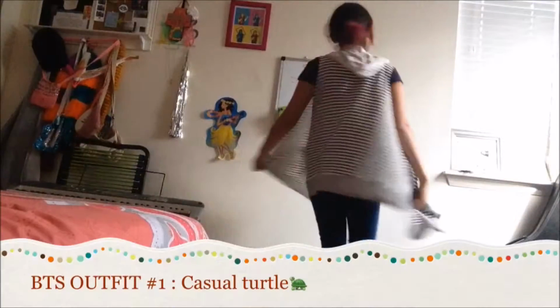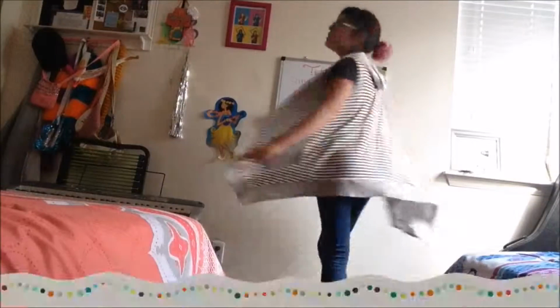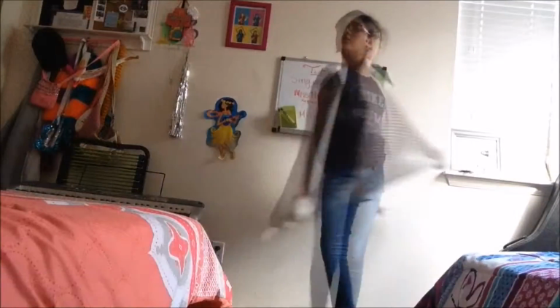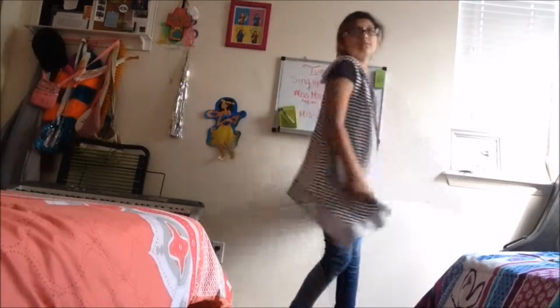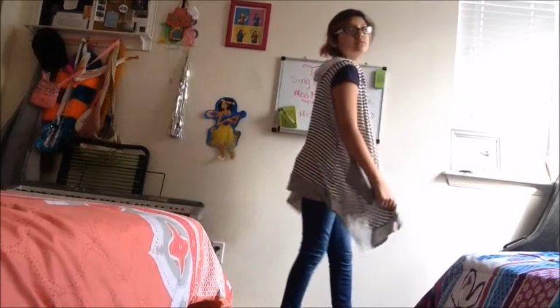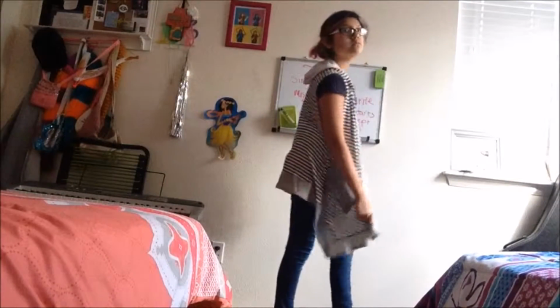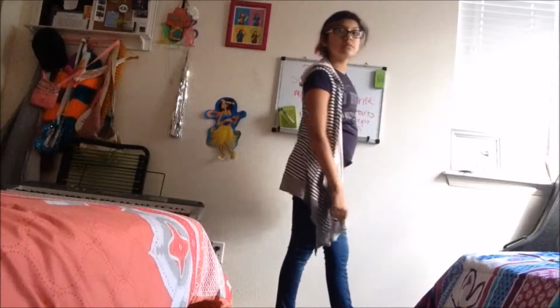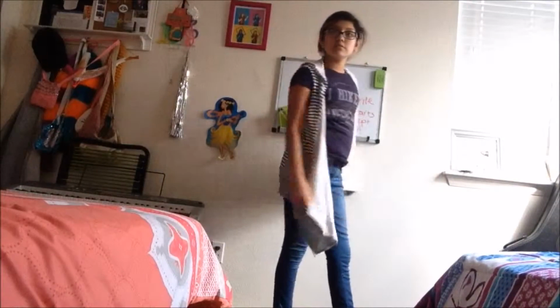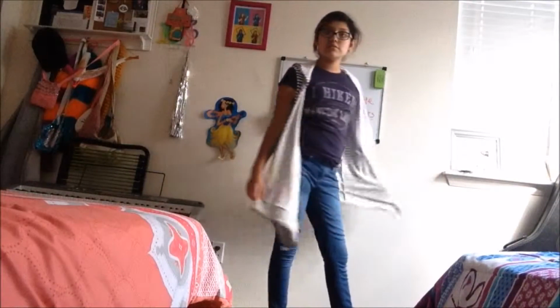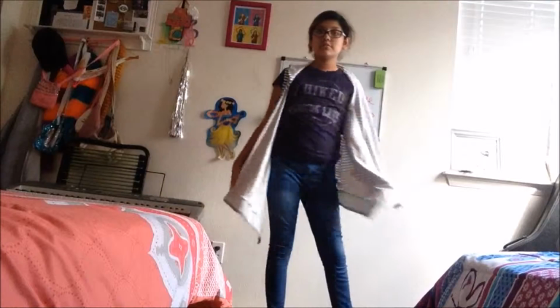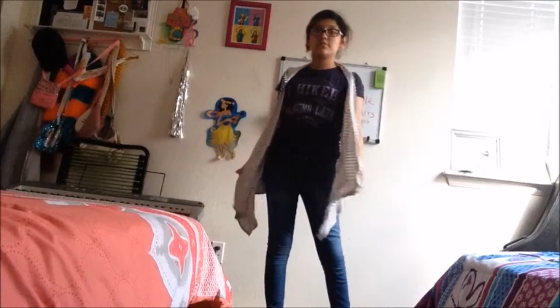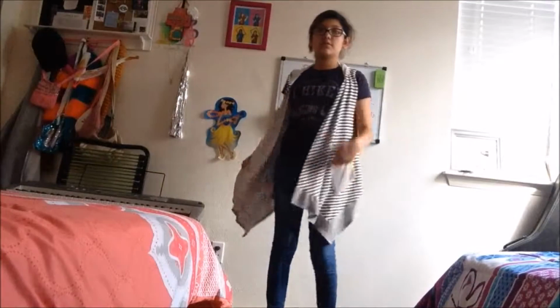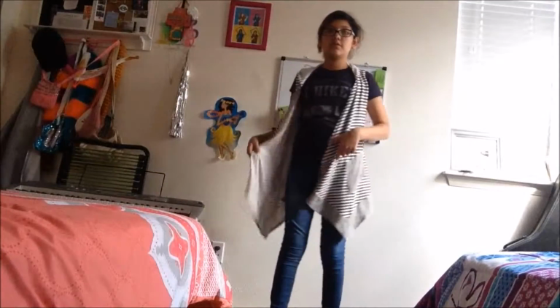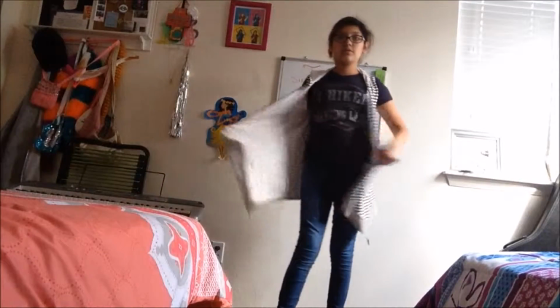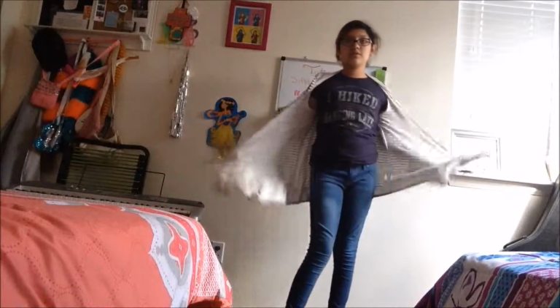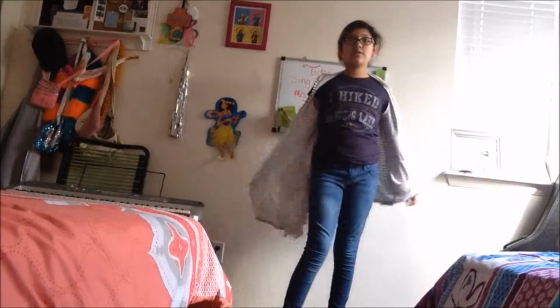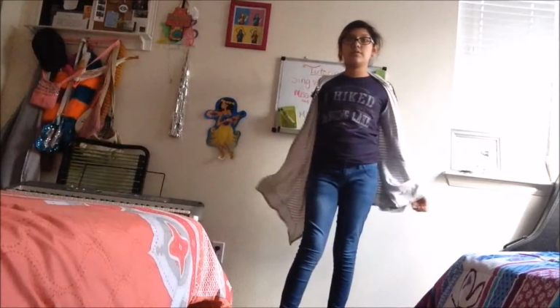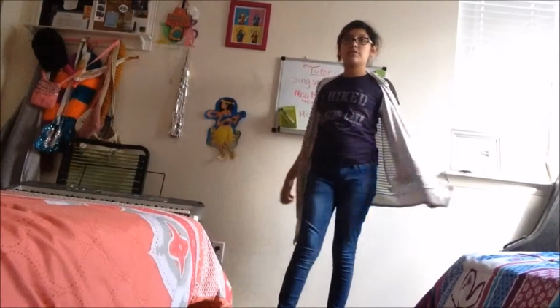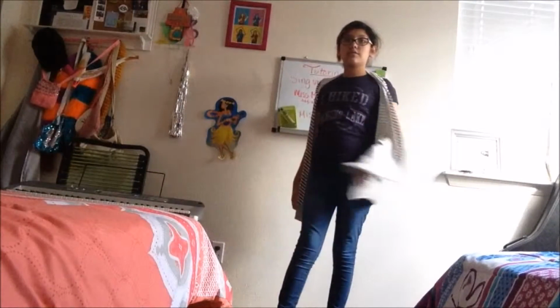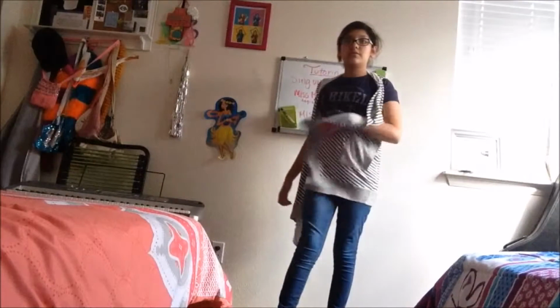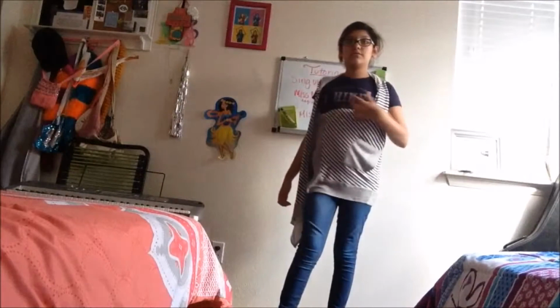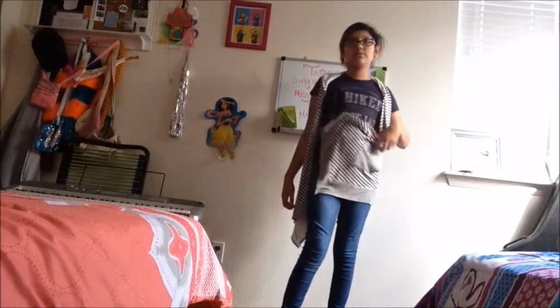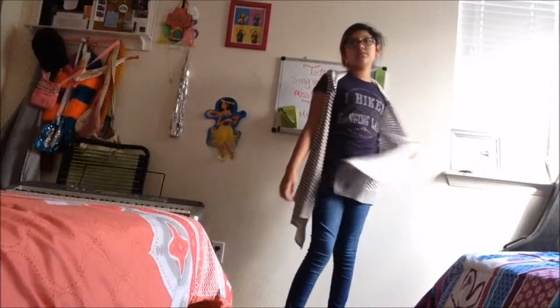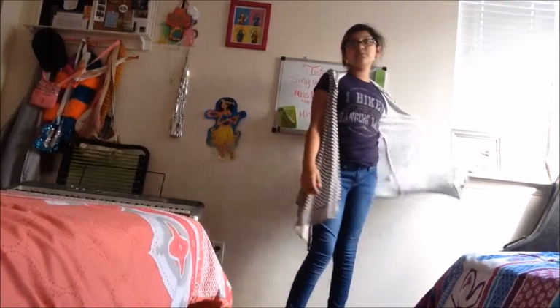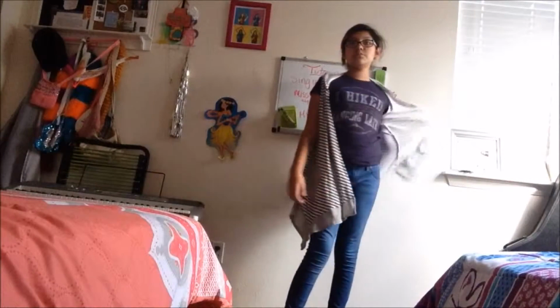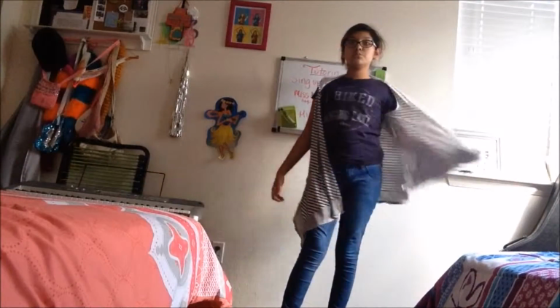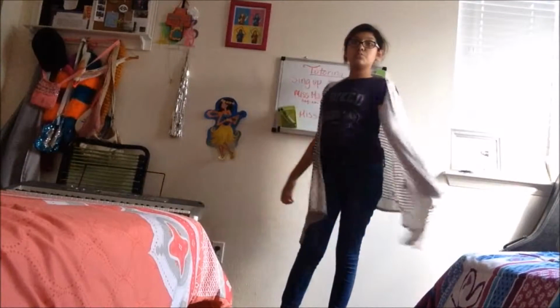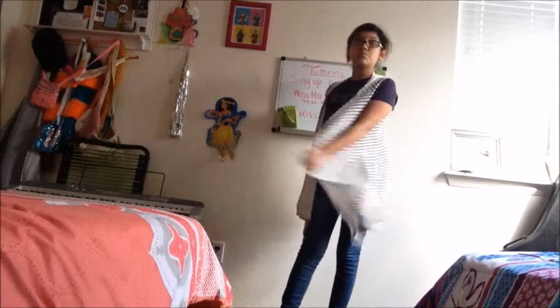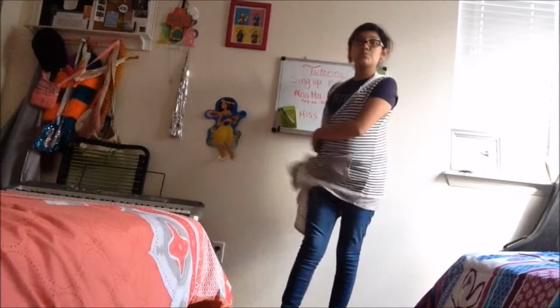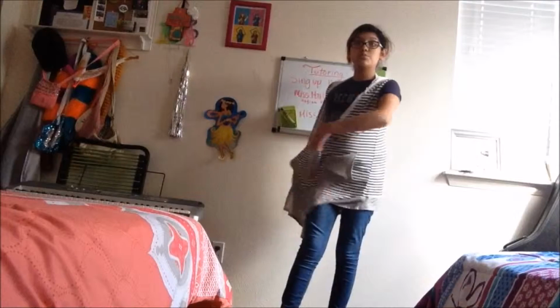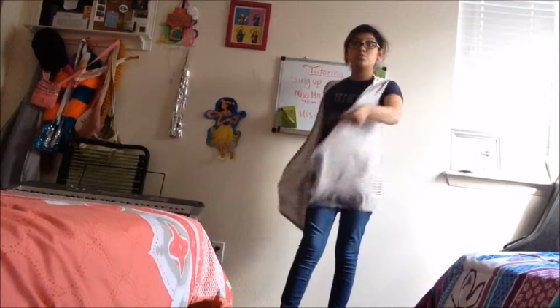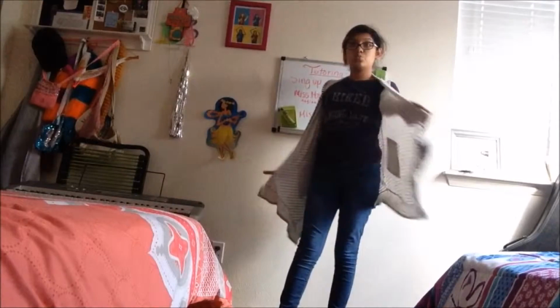For the first back-to-school outfit, I just put on a simple t-shirt, some jeans, and a cardigan. This is the casual outfit.